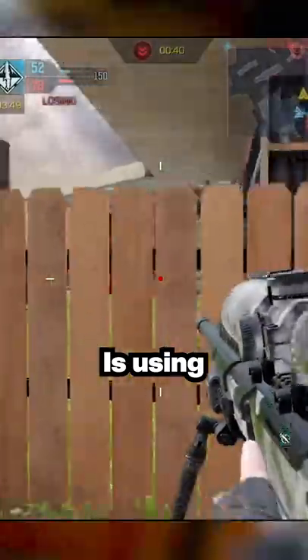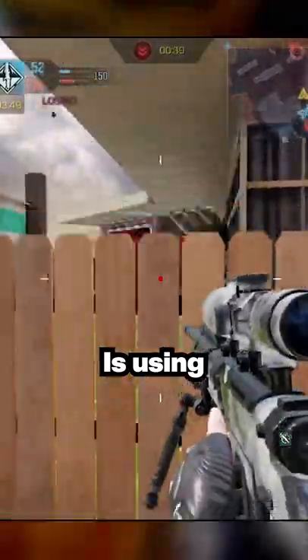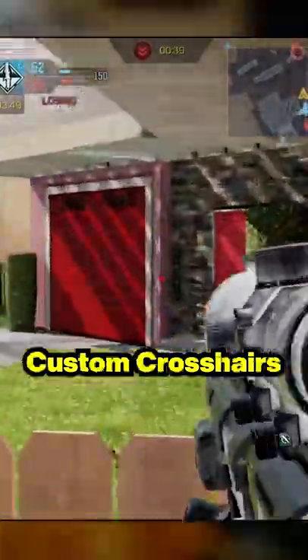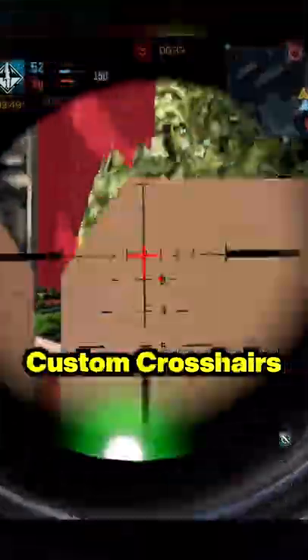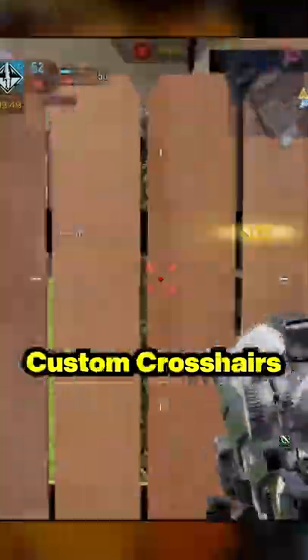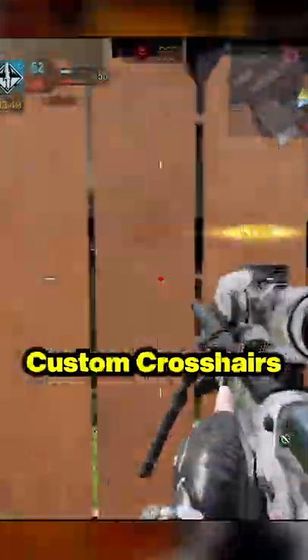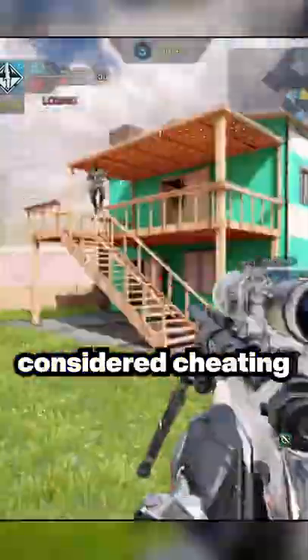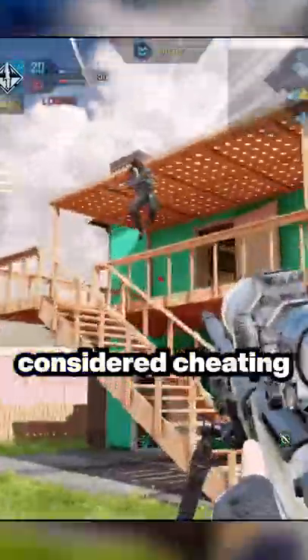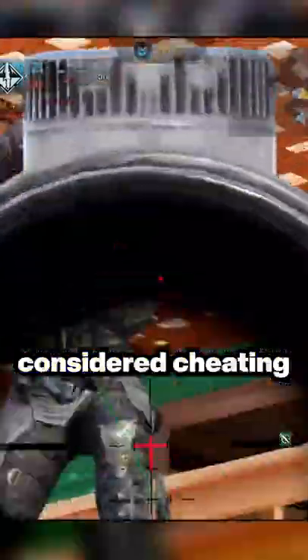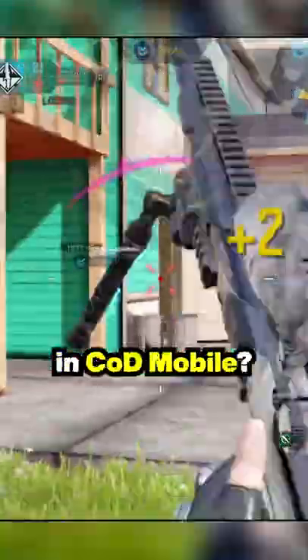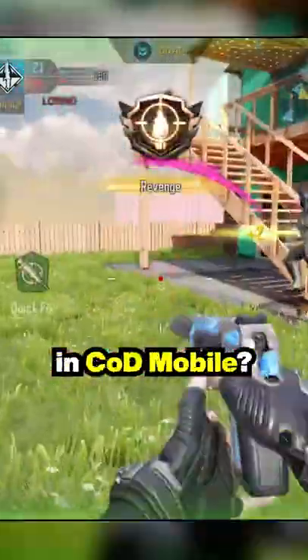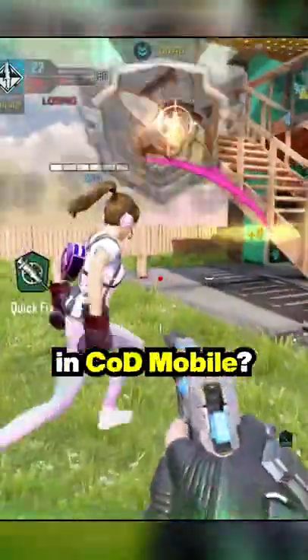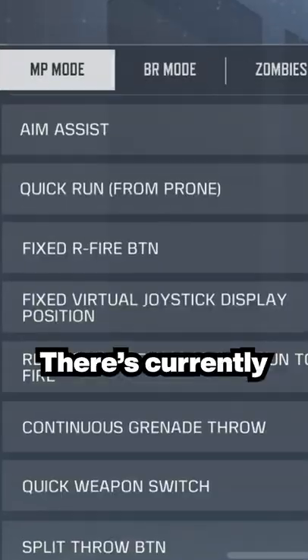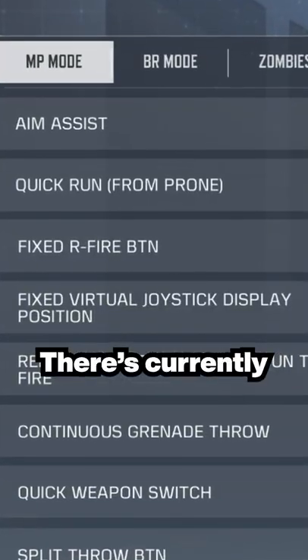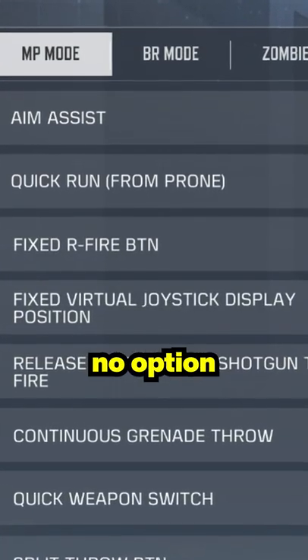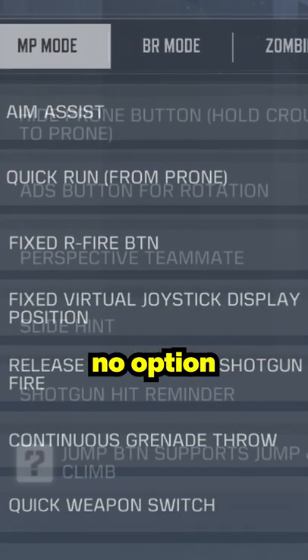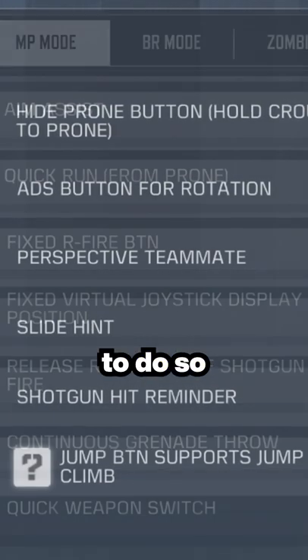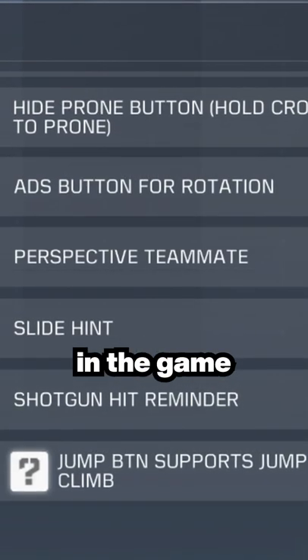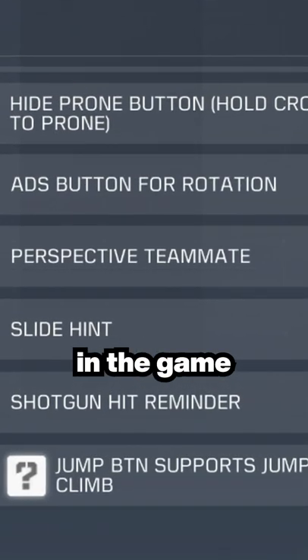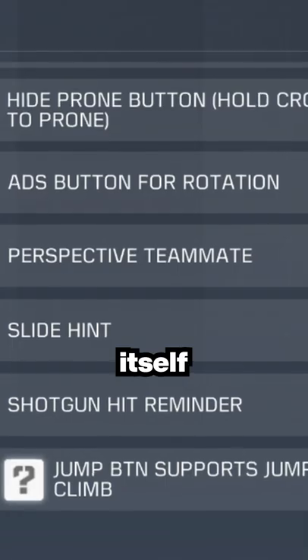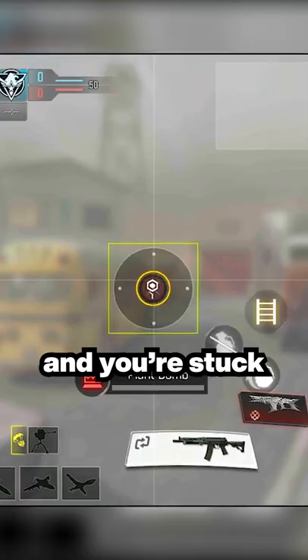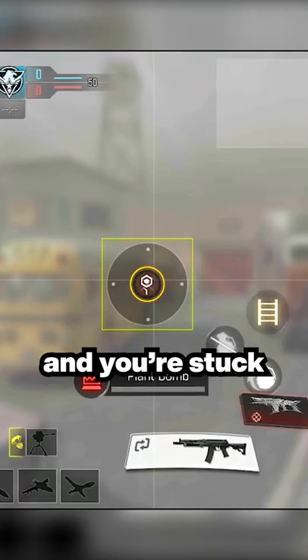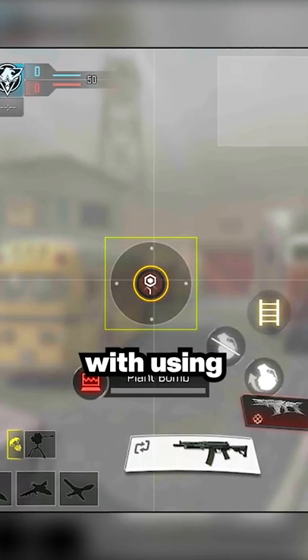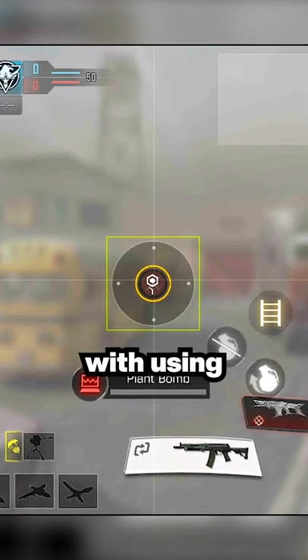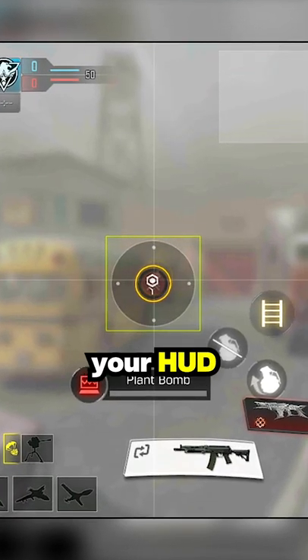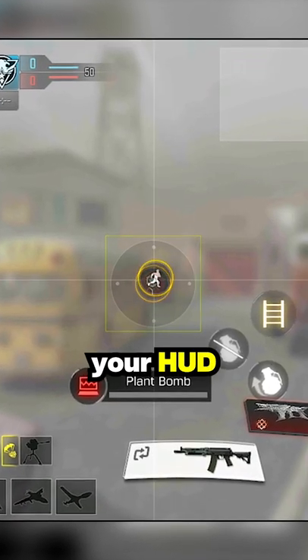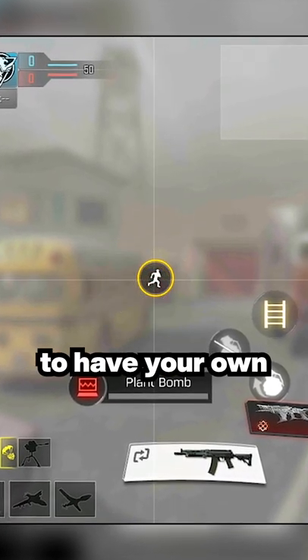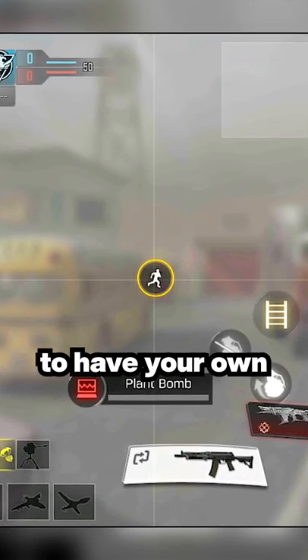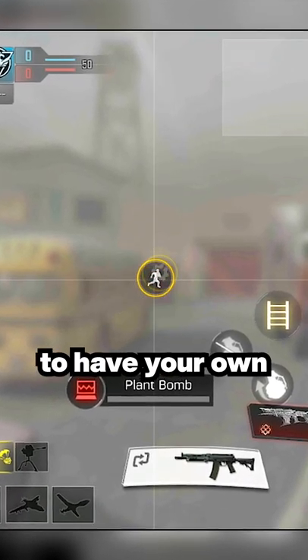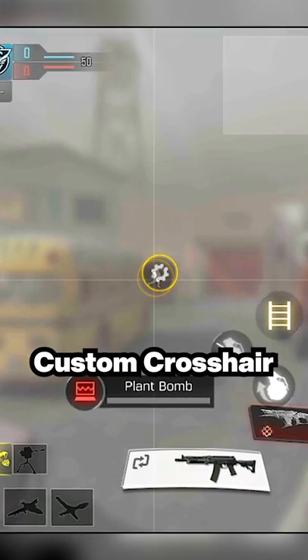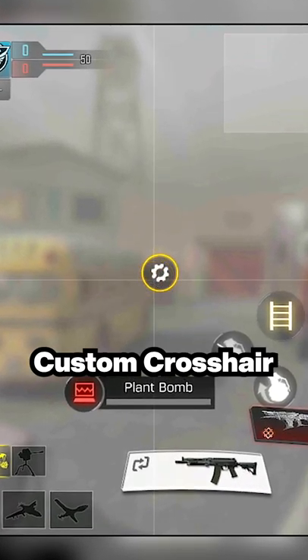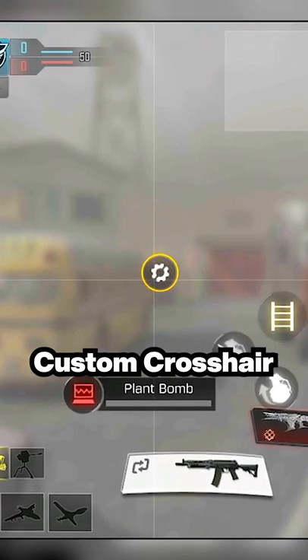Is using a custom crosshair considered cheating in COD Mobile? There's currently no option to do so in the game itself, and you're stuck with using your HUD to have your own custom crosshair.